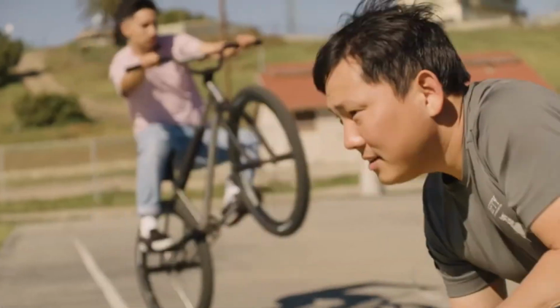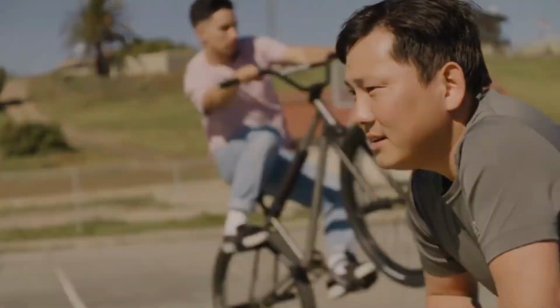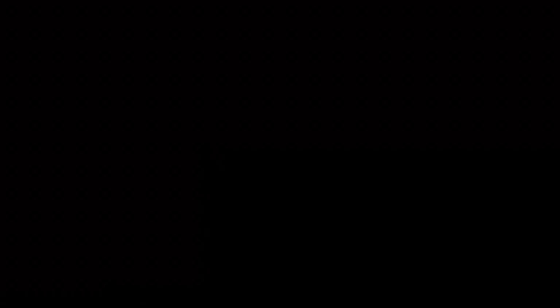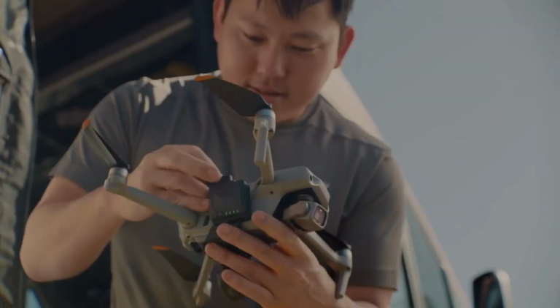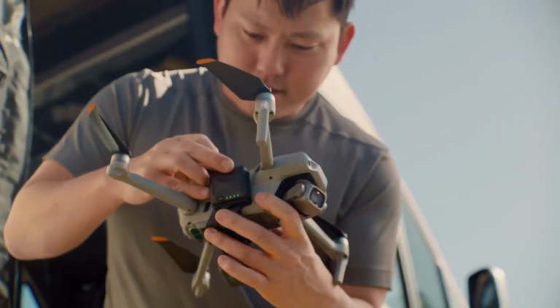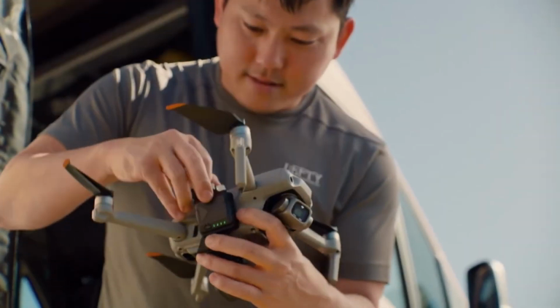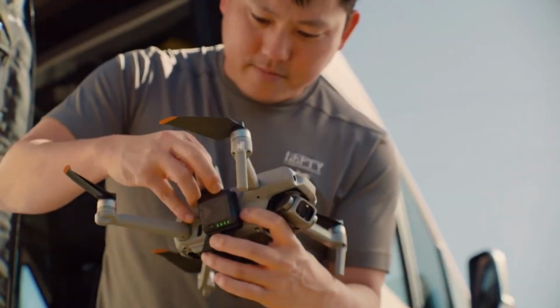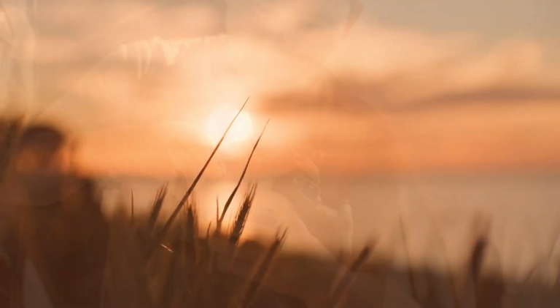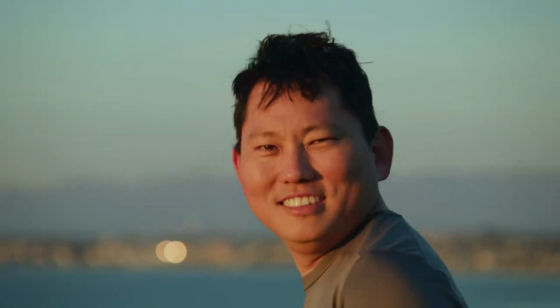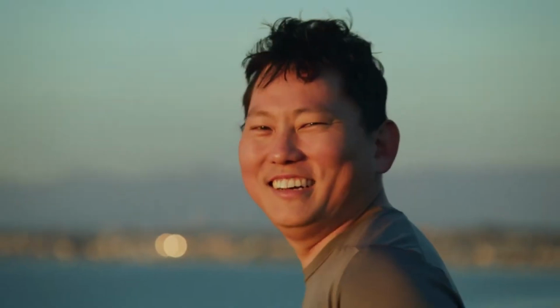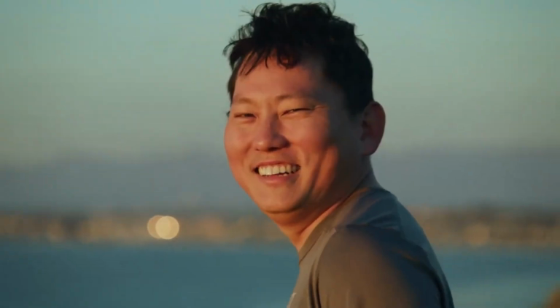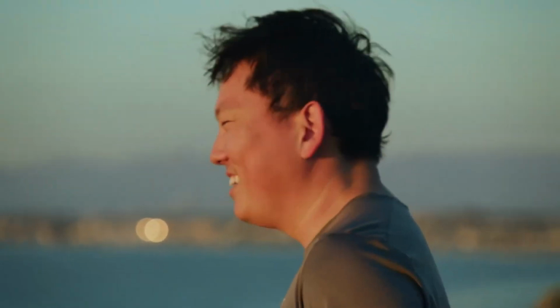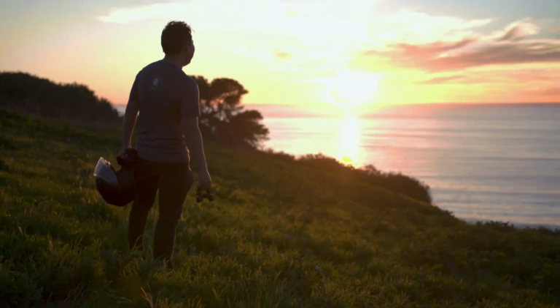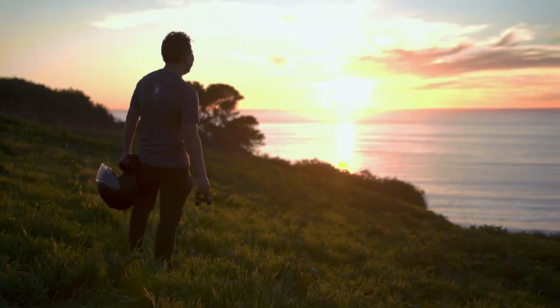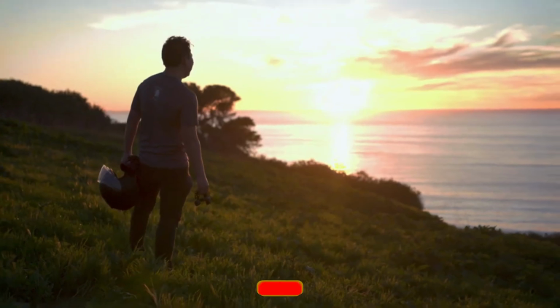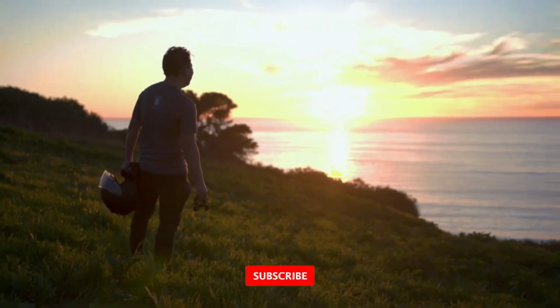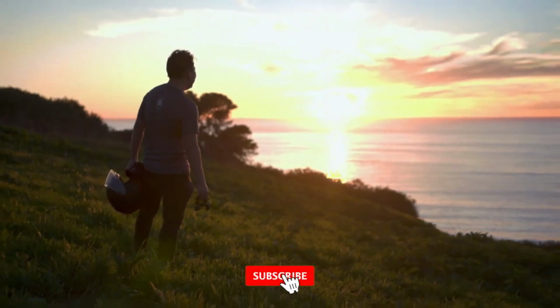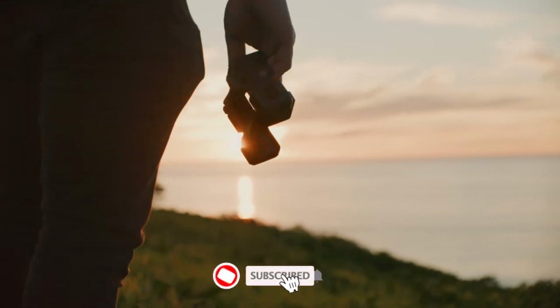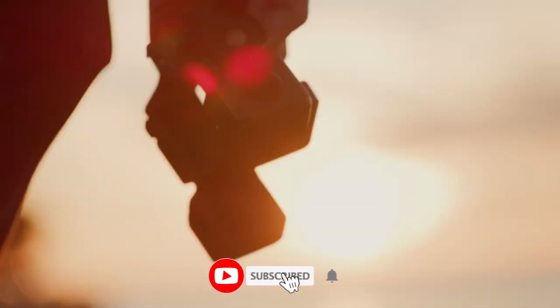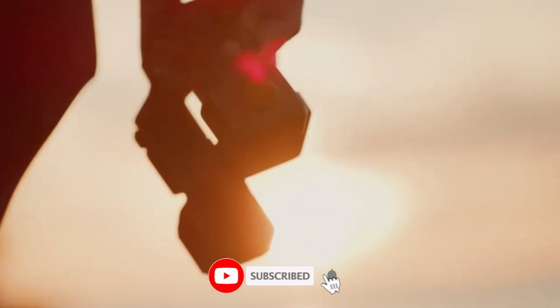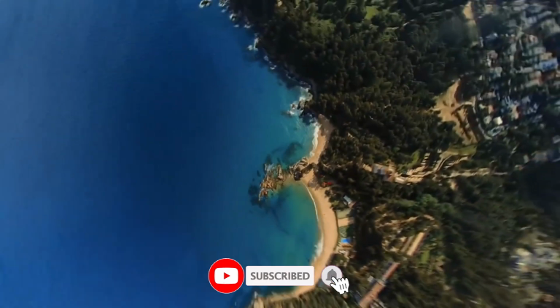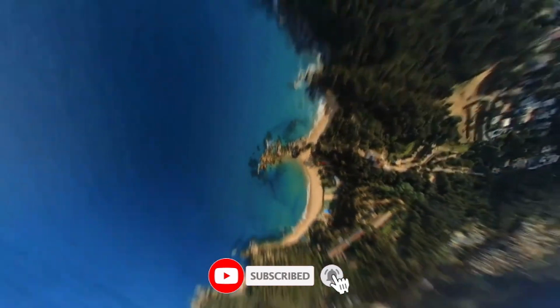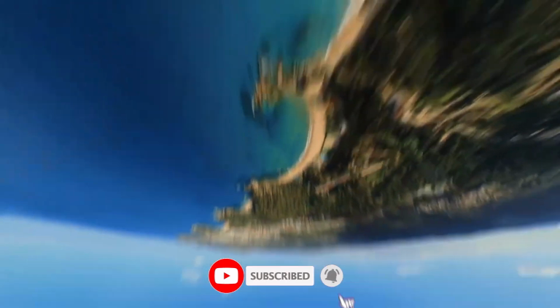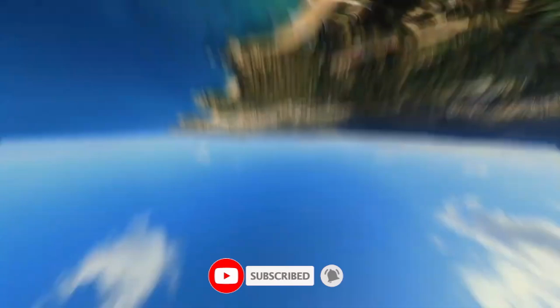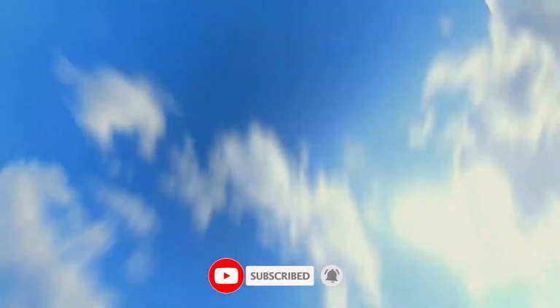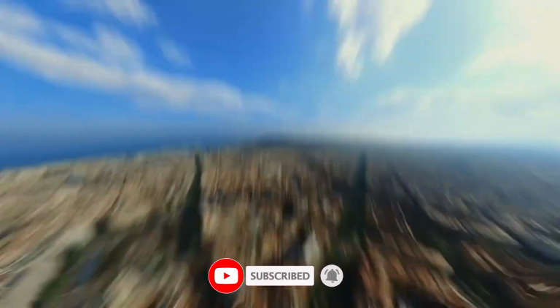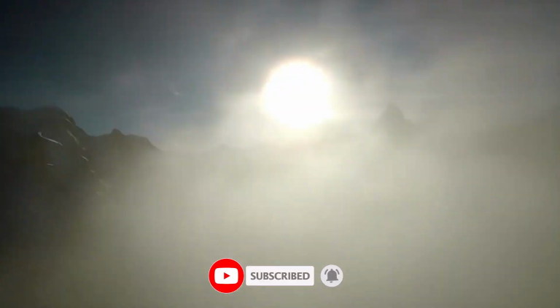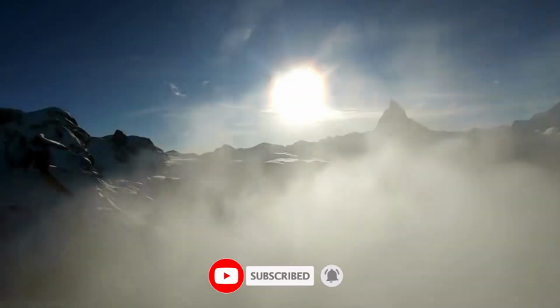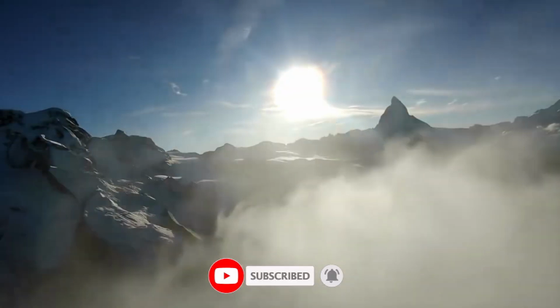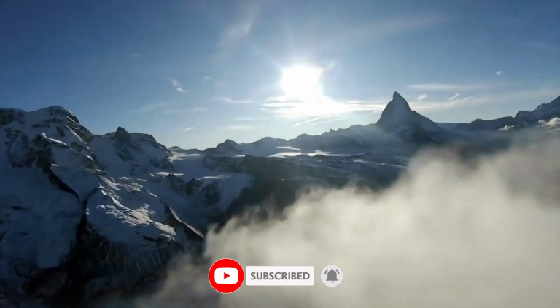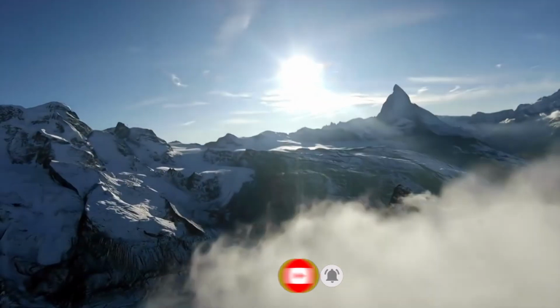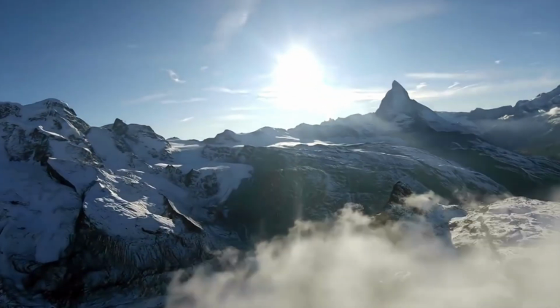If you're a creator looking for next-level flight possibilities, you'll want to stick around. Hit that subscribe button, and let's see if the Insta360 Anti-Gravity truly earns its place as the future of drone technology.